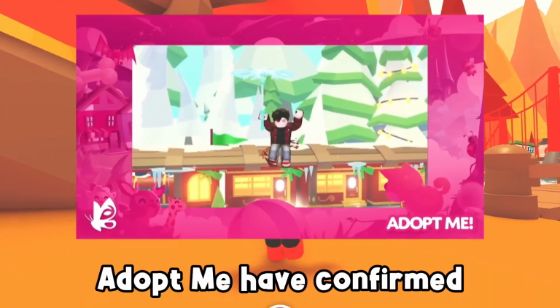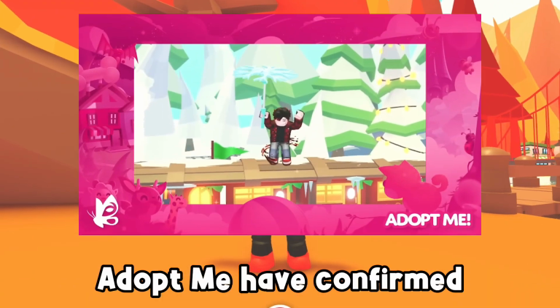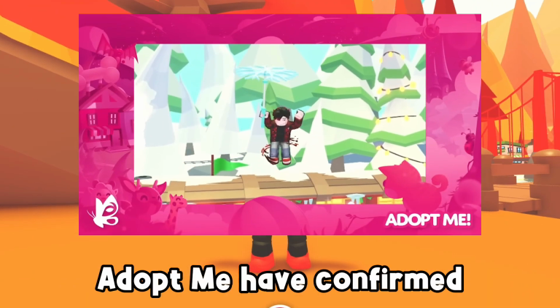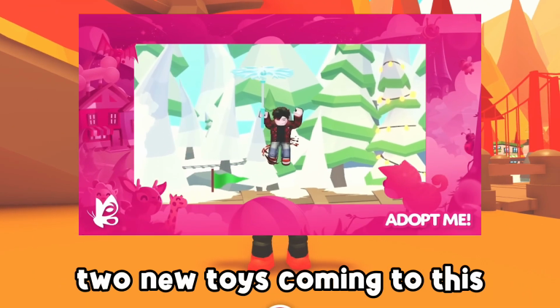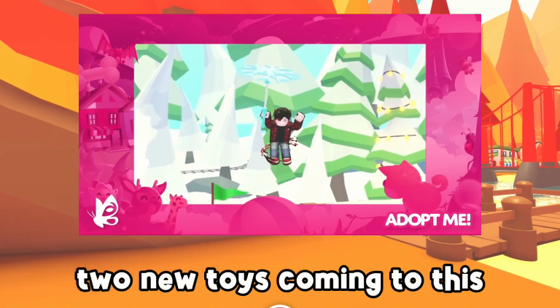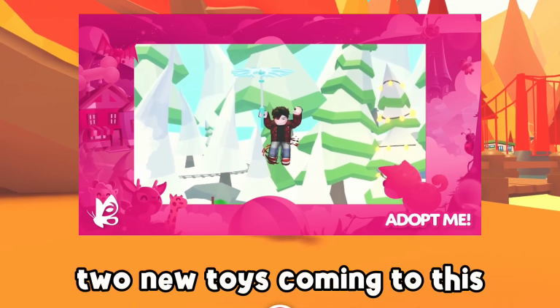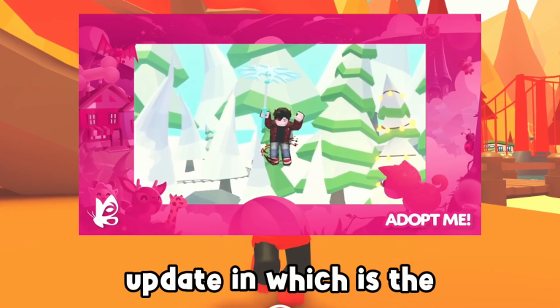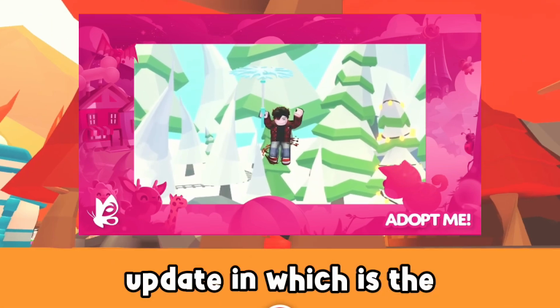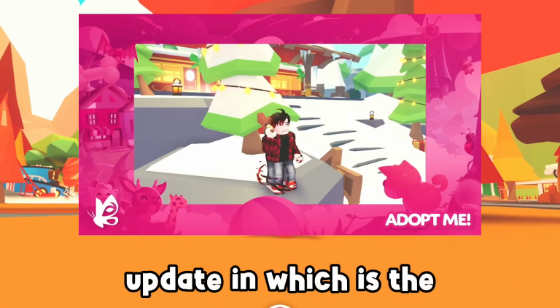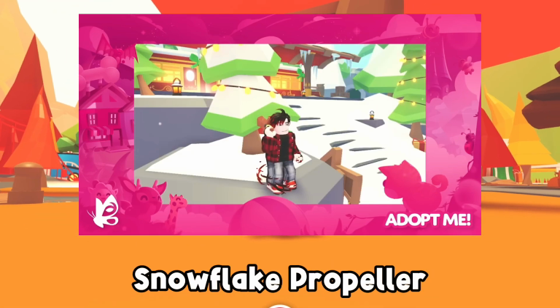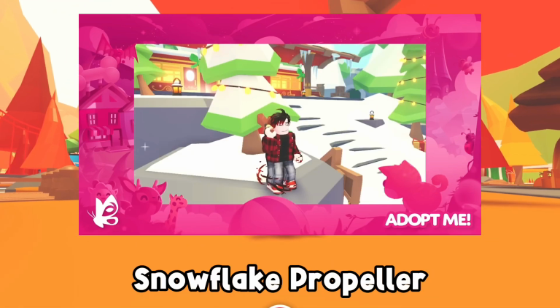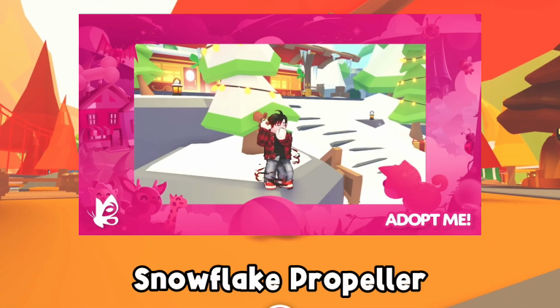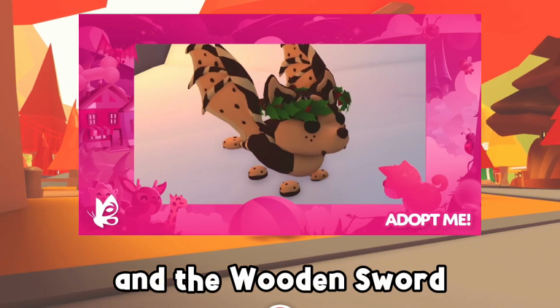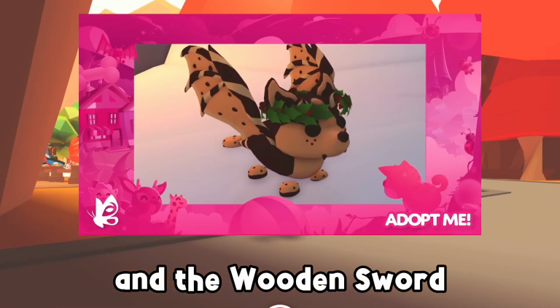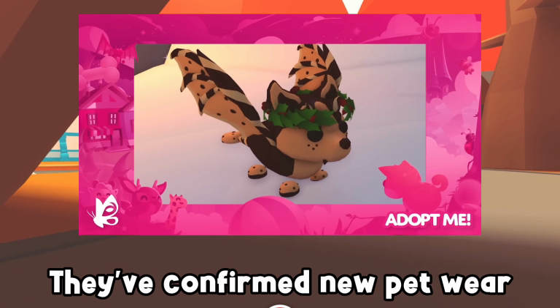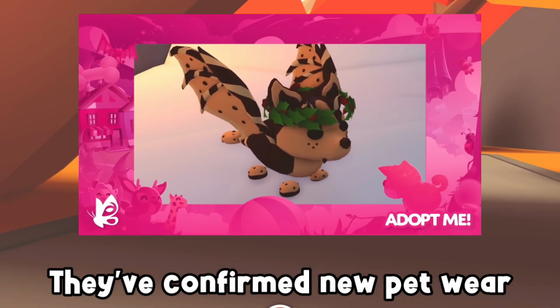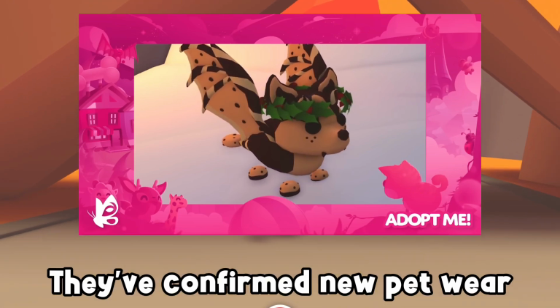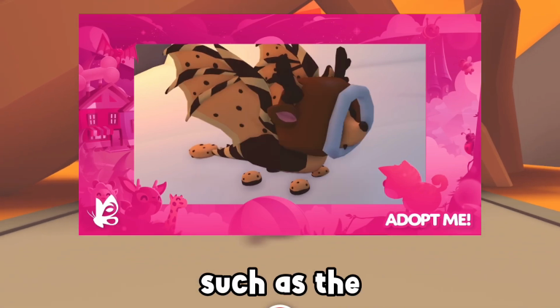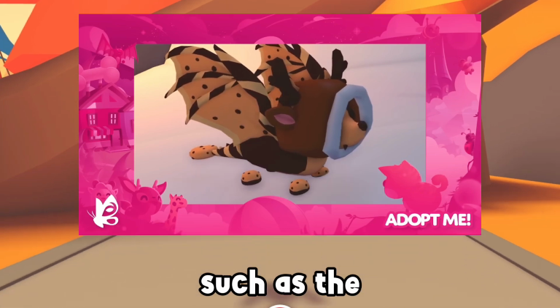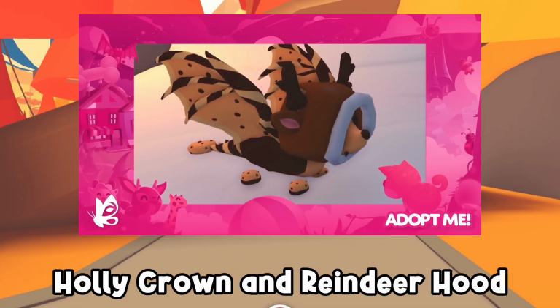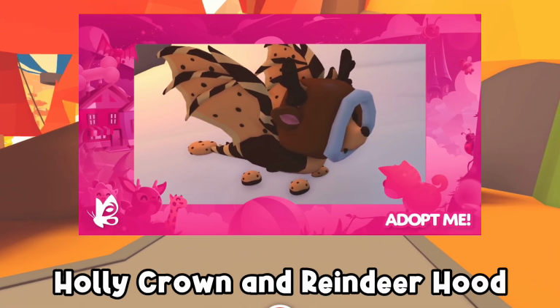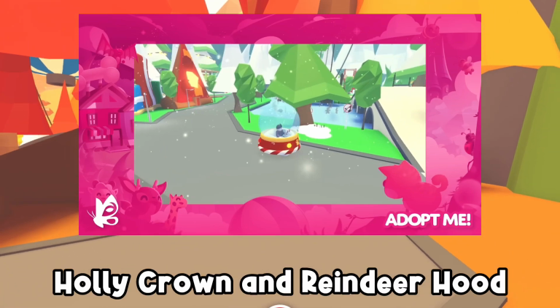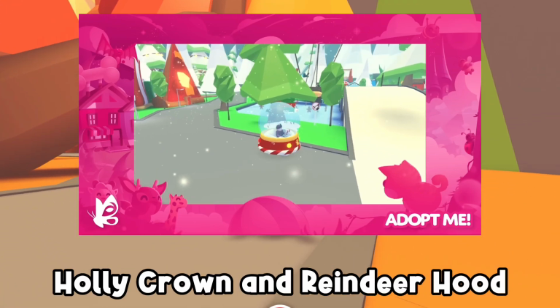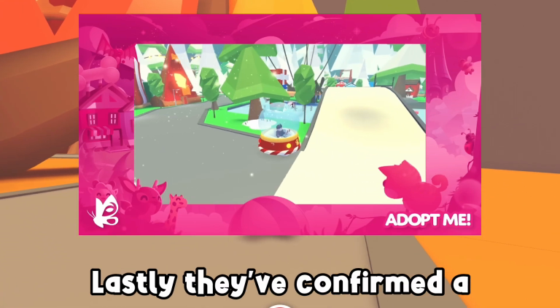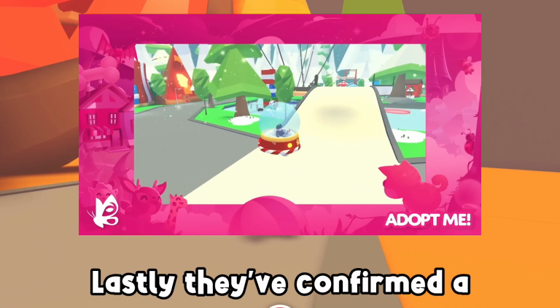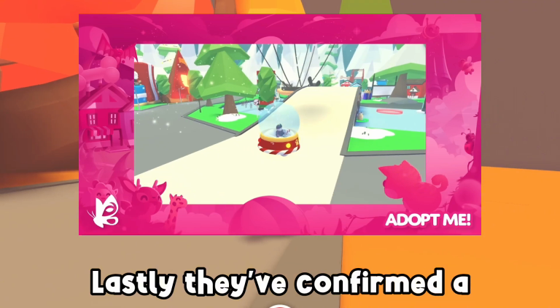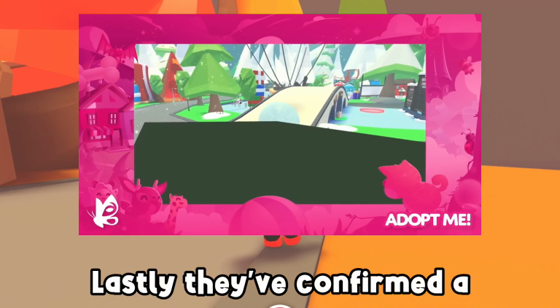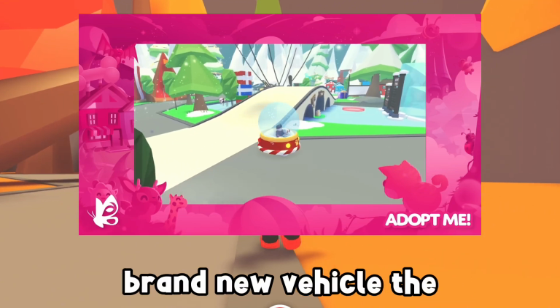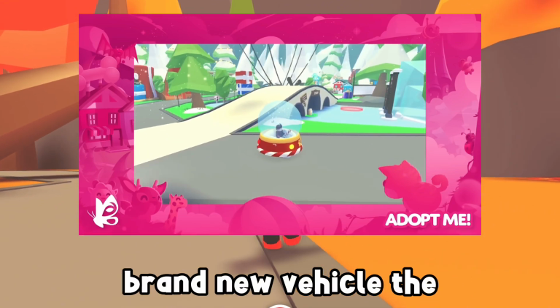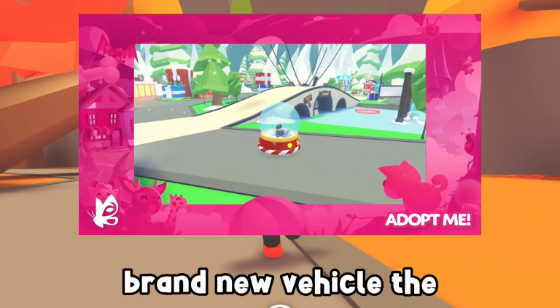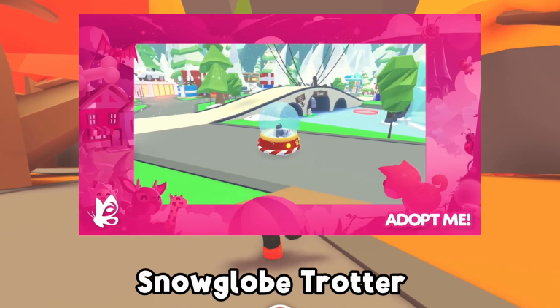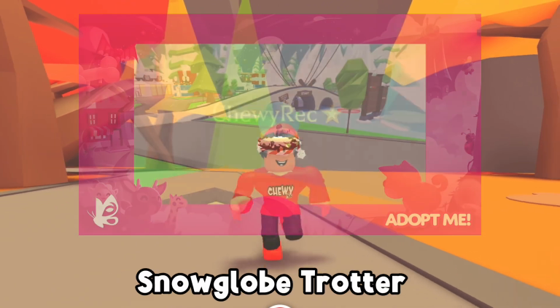Adopt Me have confirmed two new toys coming to this update: the Snowflake Propeller and the Wooden Sword. They've also confirmed new petware such as the Holly Crown and Reindeer Hood, as well as a brand new vehicle, the Snow Globe Trotter.